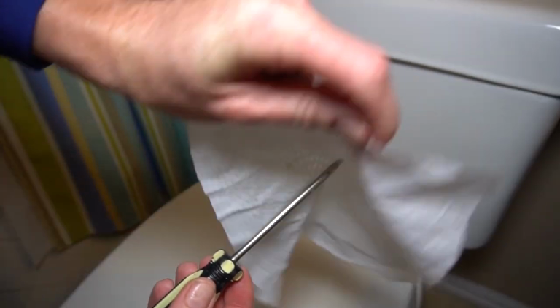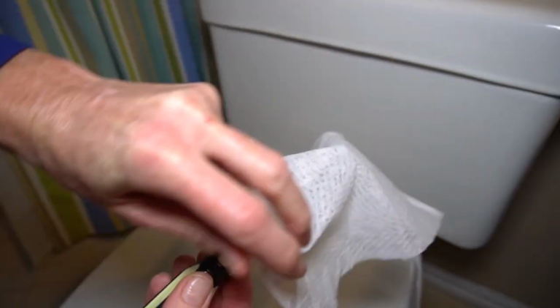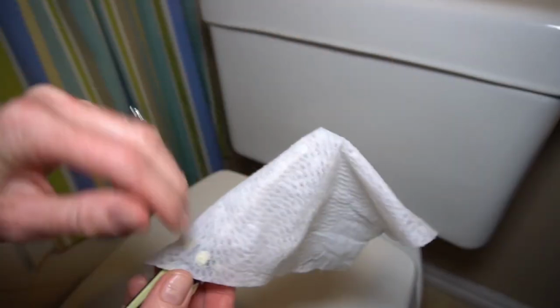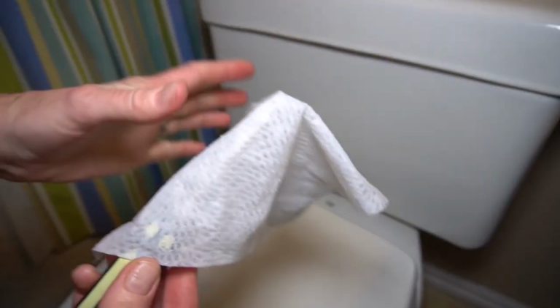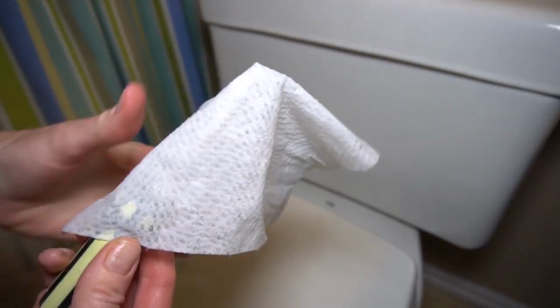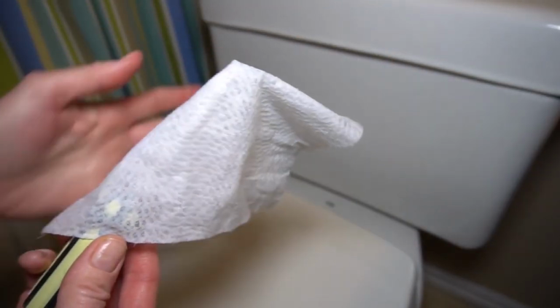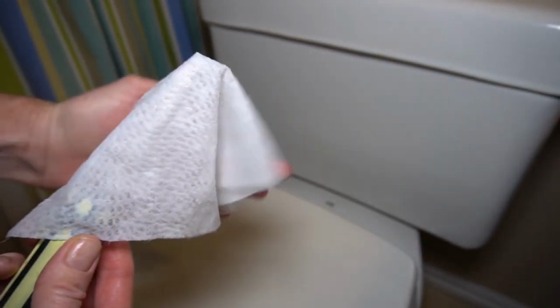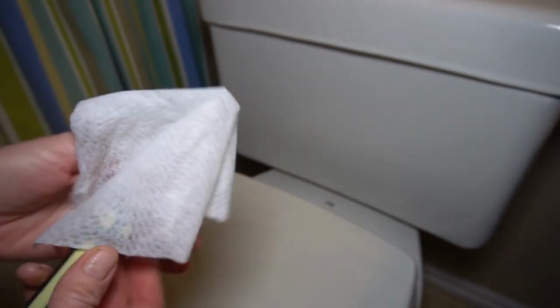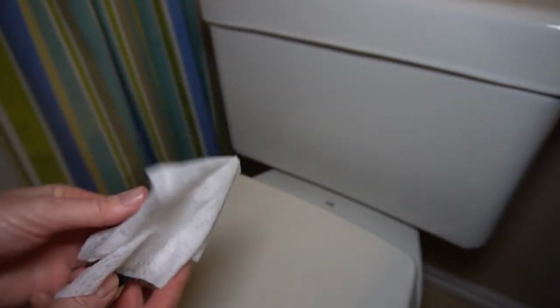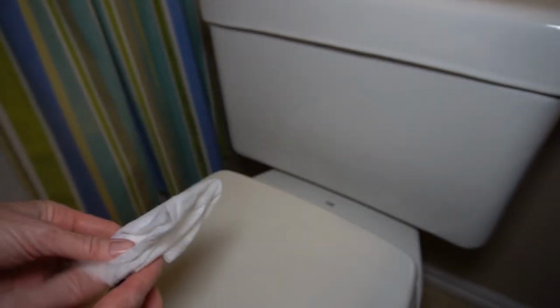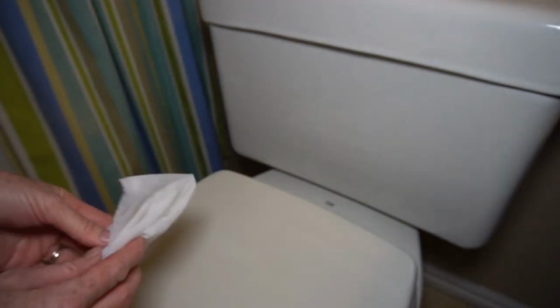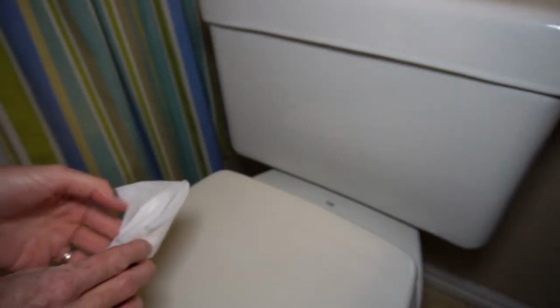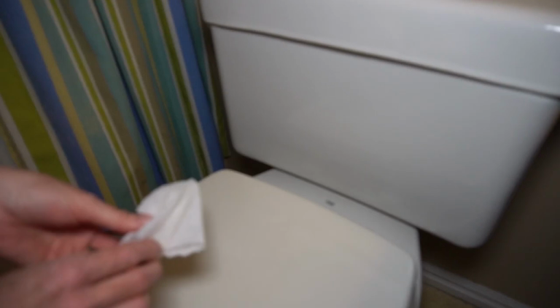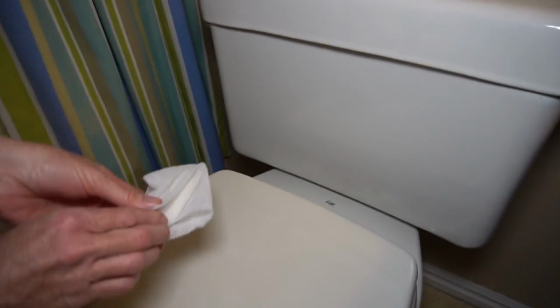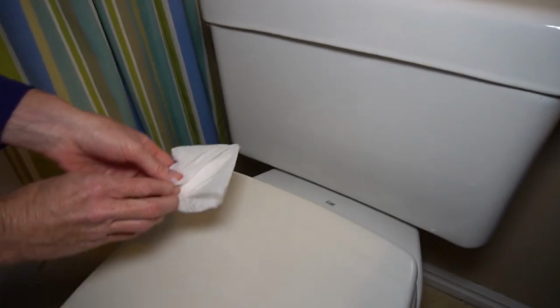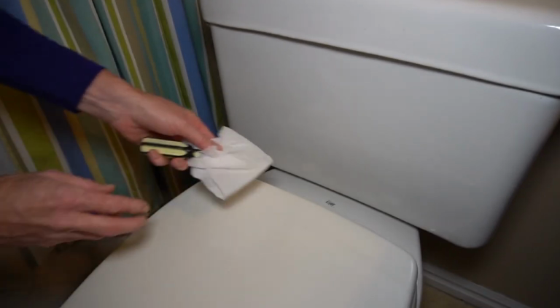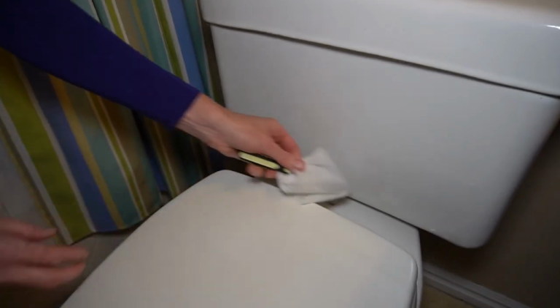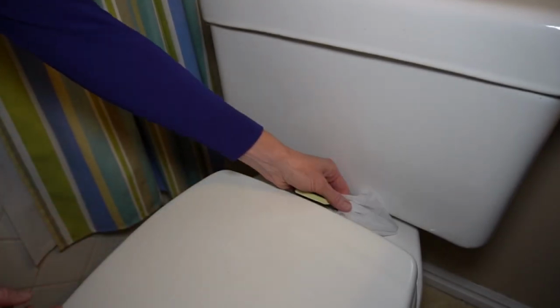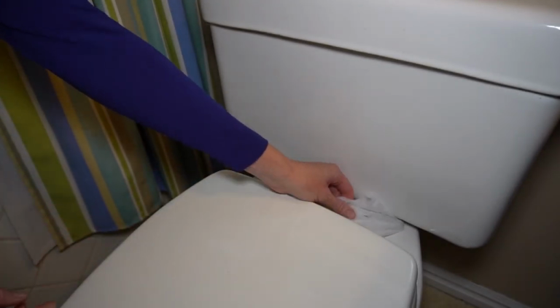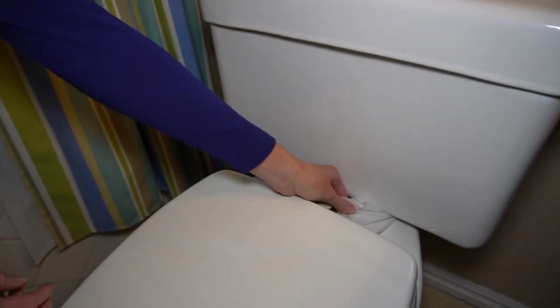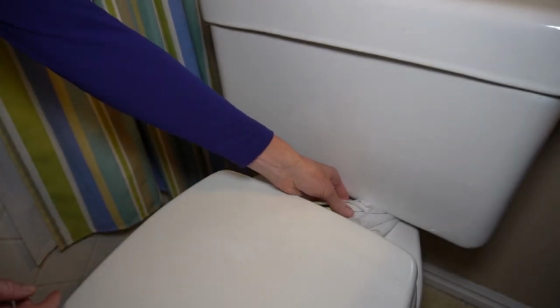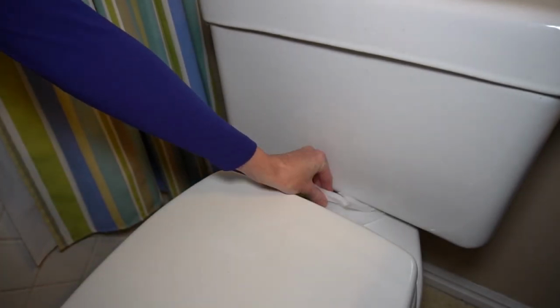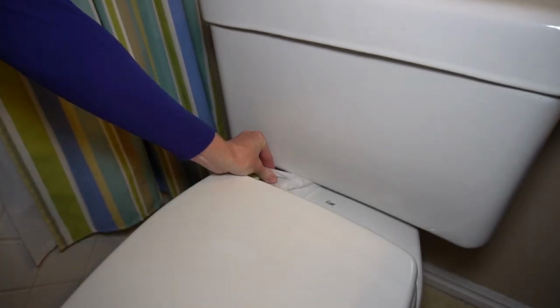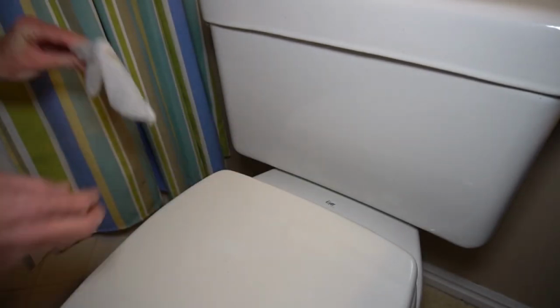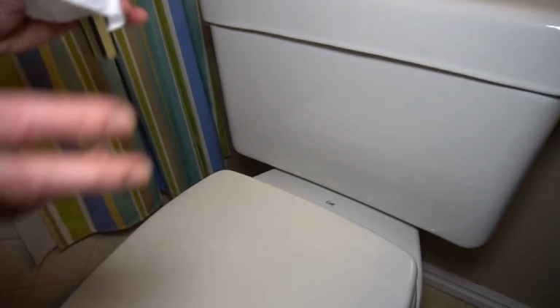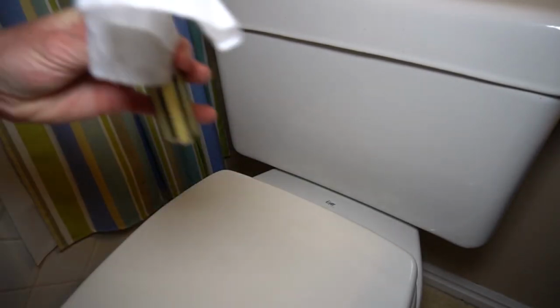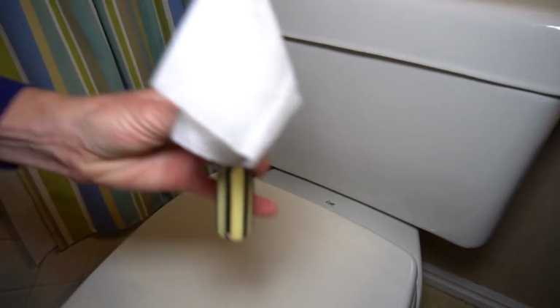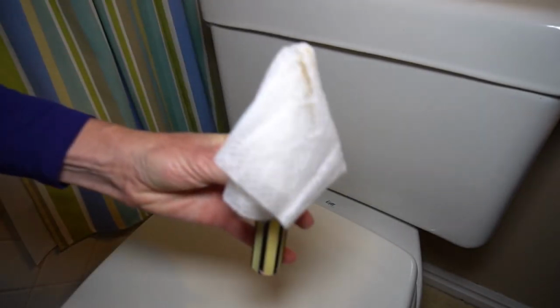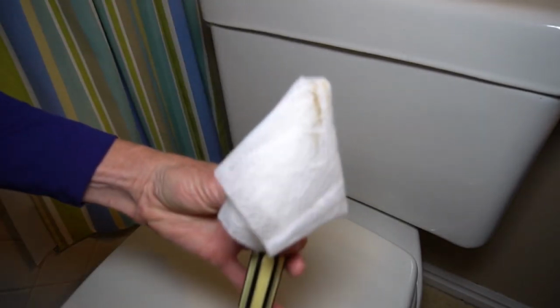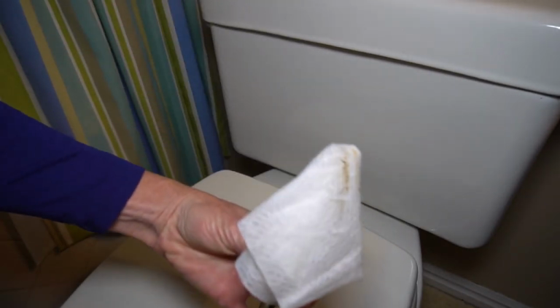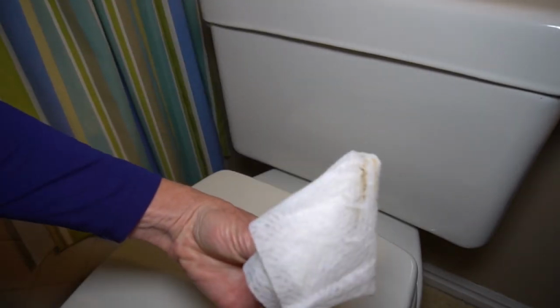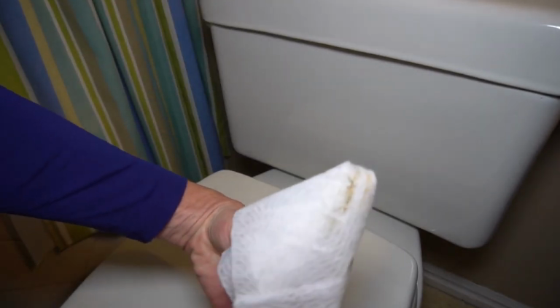Cover a small screwdriver with a Clorox wipe and use it to get into the cracks of the toilet seat and the water tank. You'll be surprised how much grossness gets stuck in there.